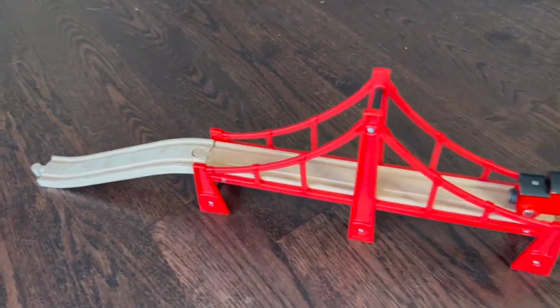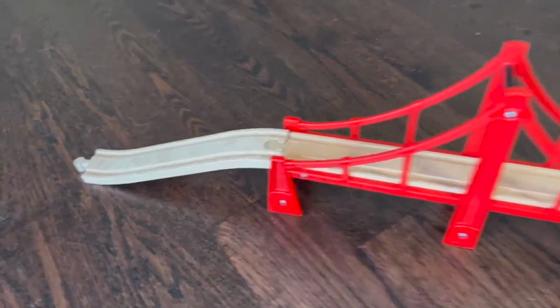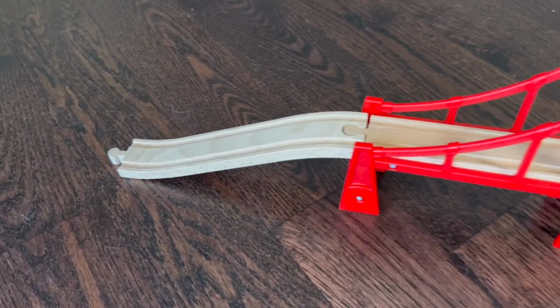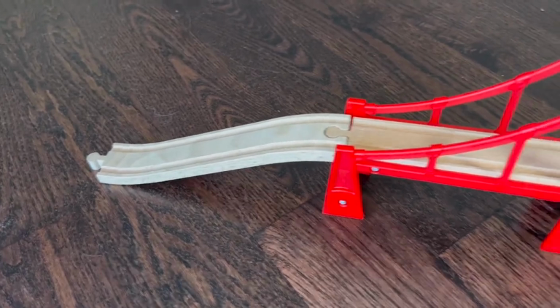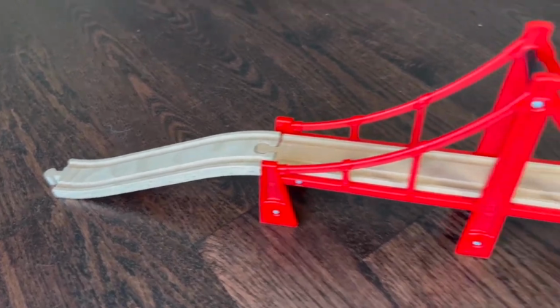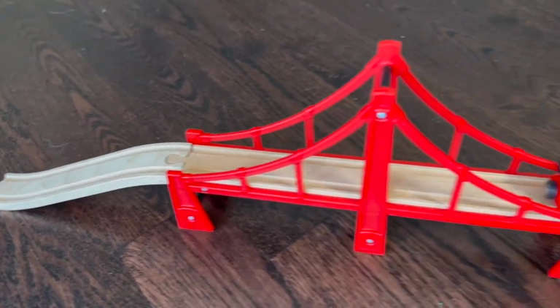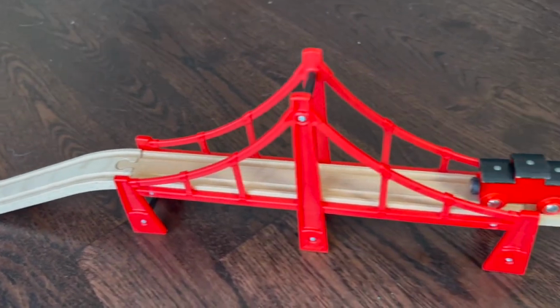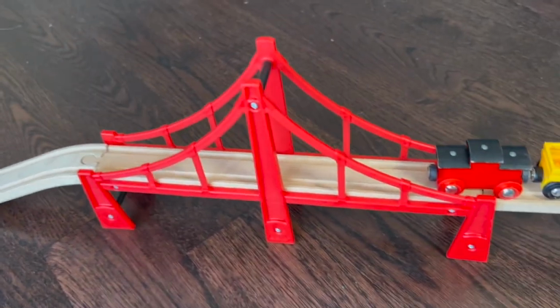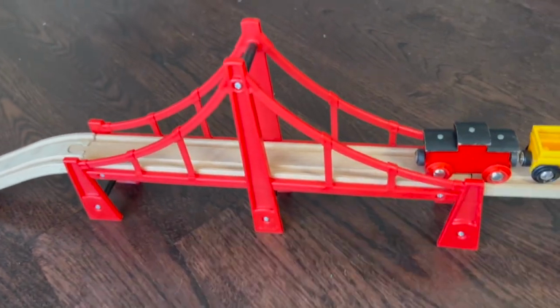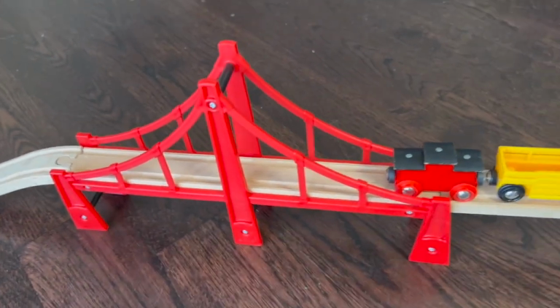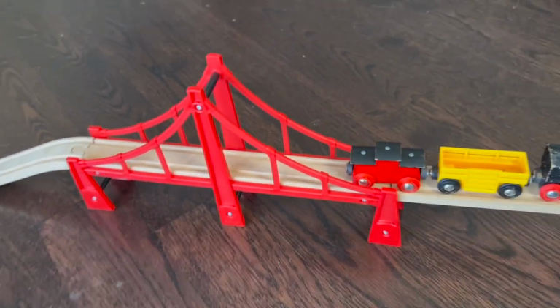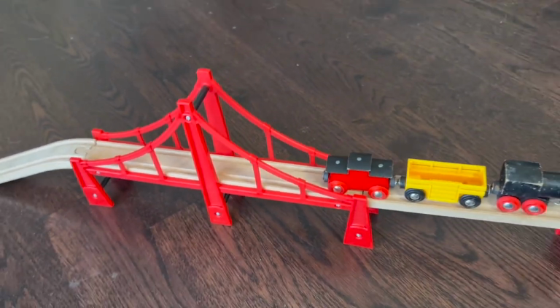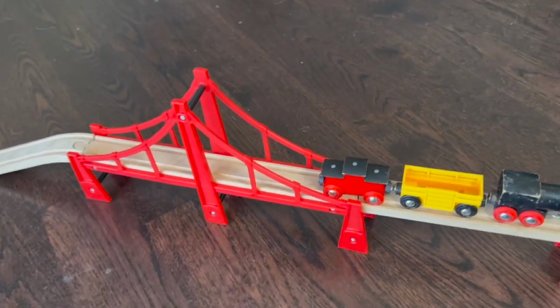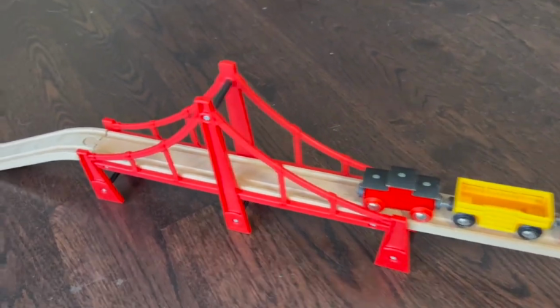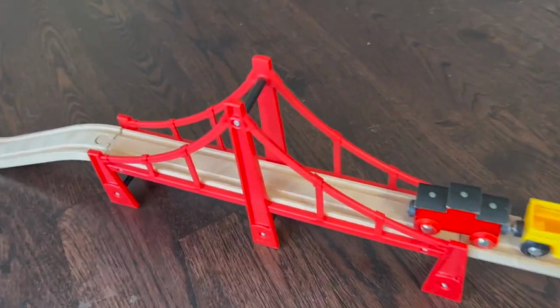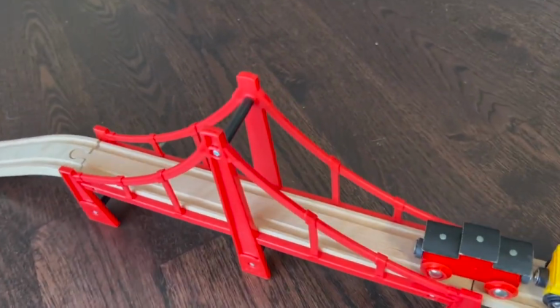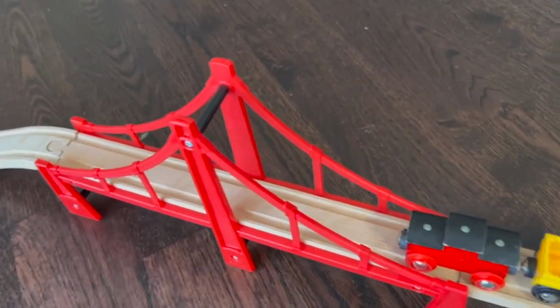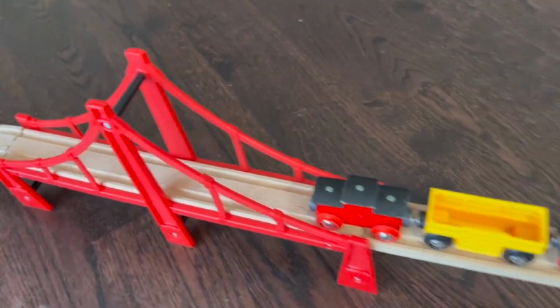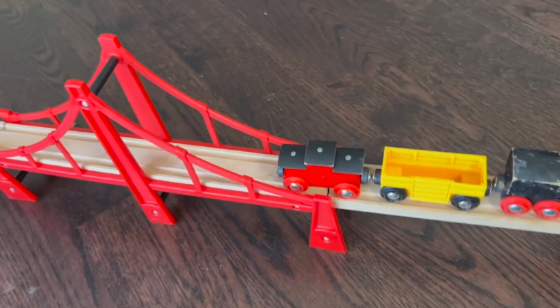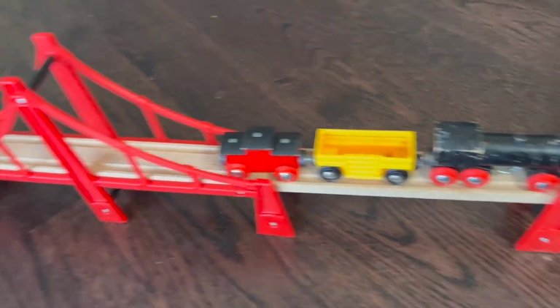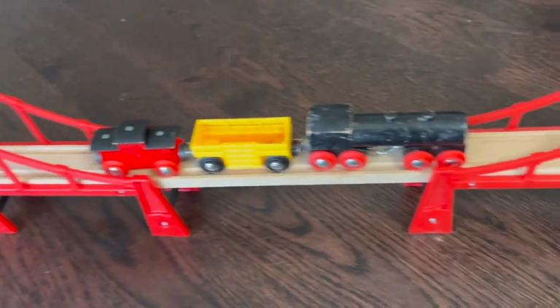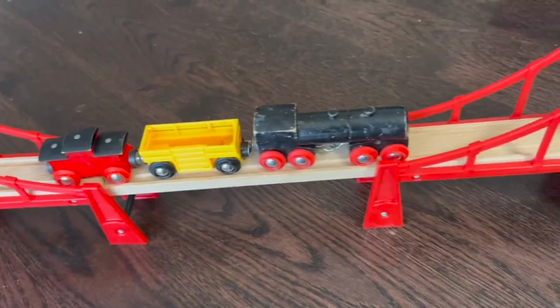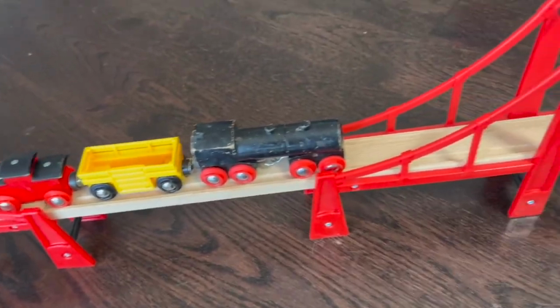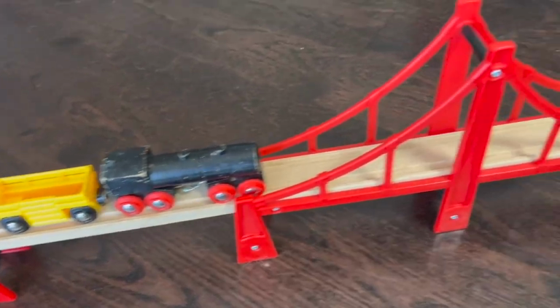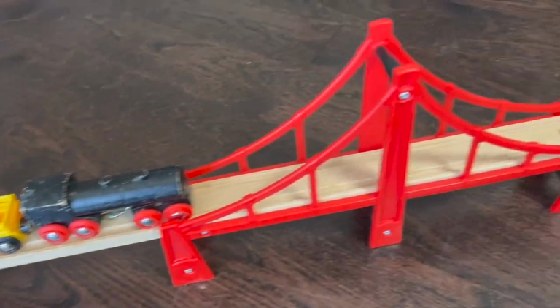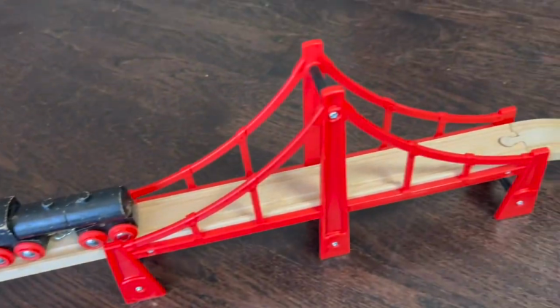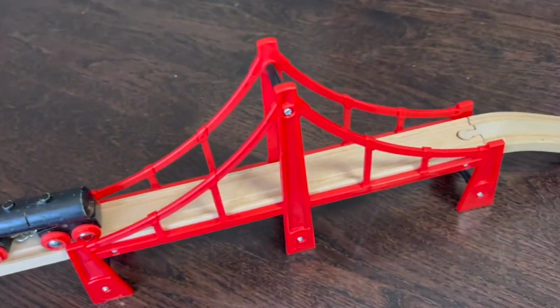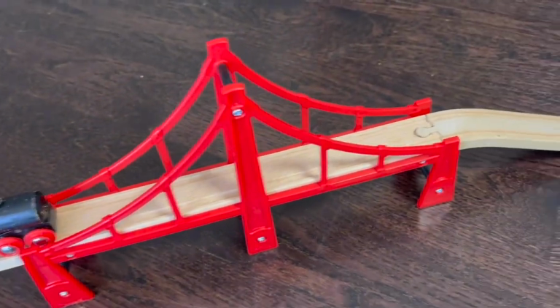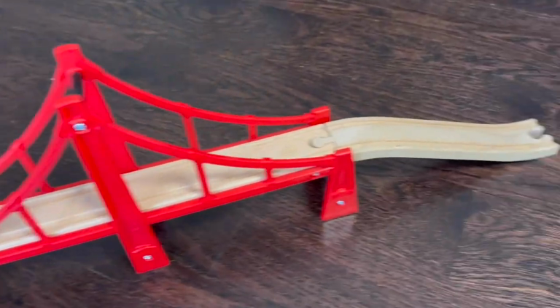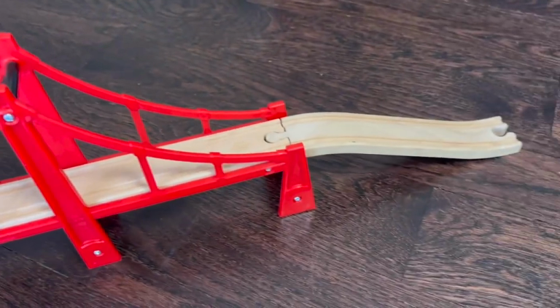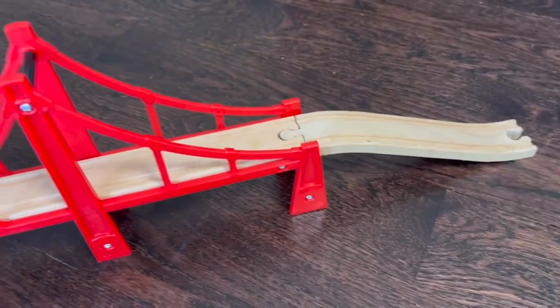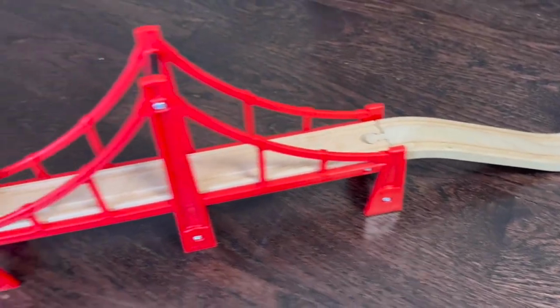It gives you a couple of nice ramps up onto a cool looking suspension bridge. You have the bridge itself, another intermediate piece, the secondary bridge, and then a ramp off.